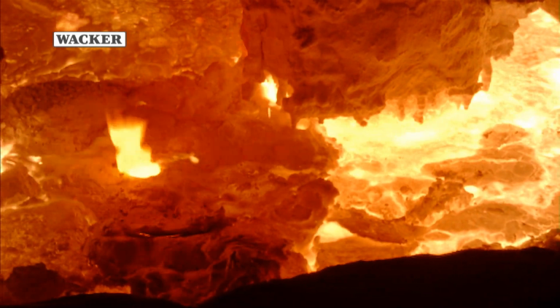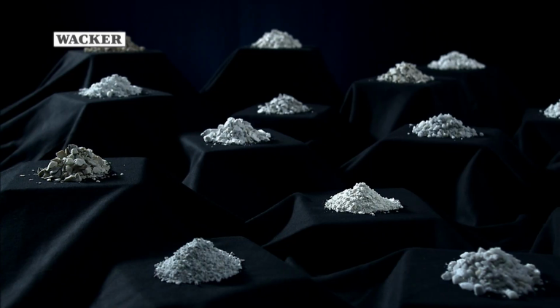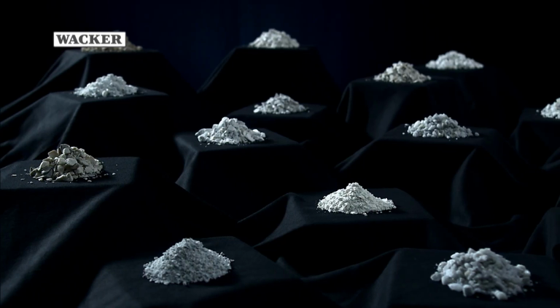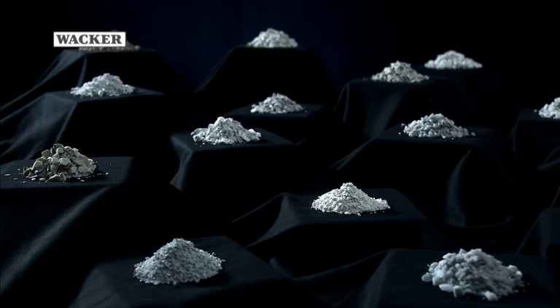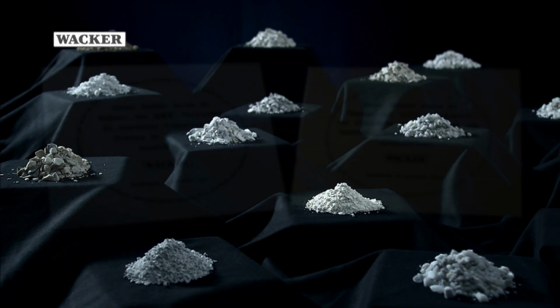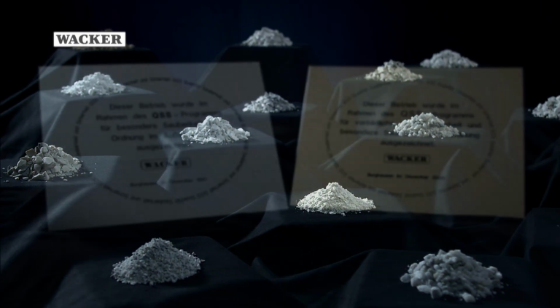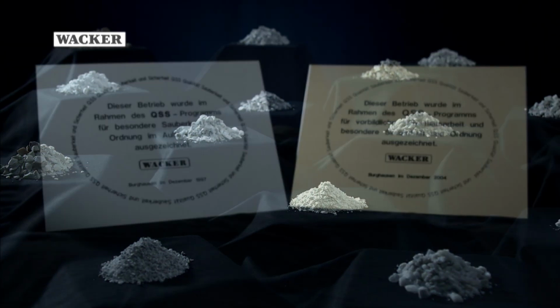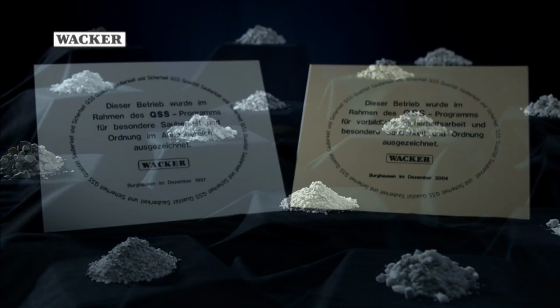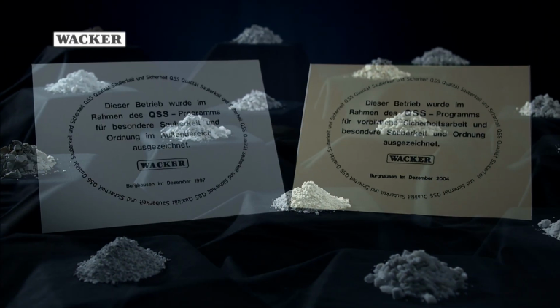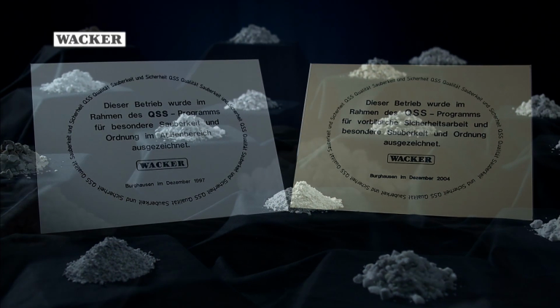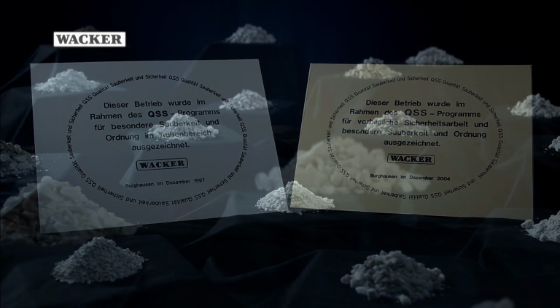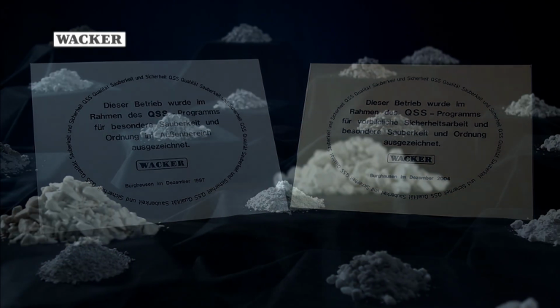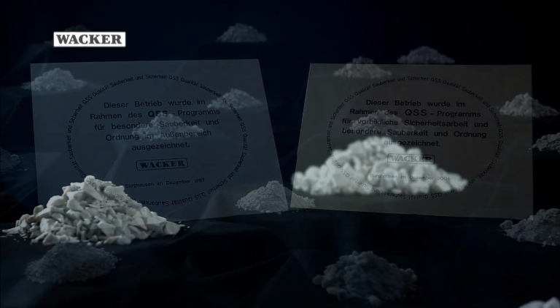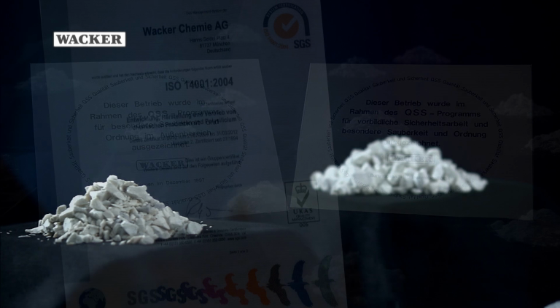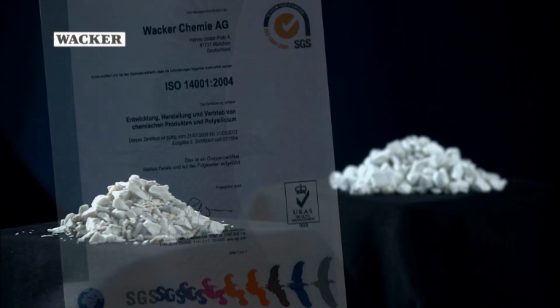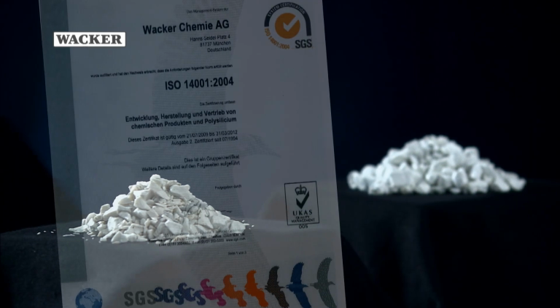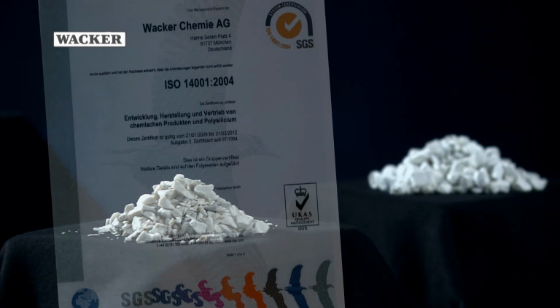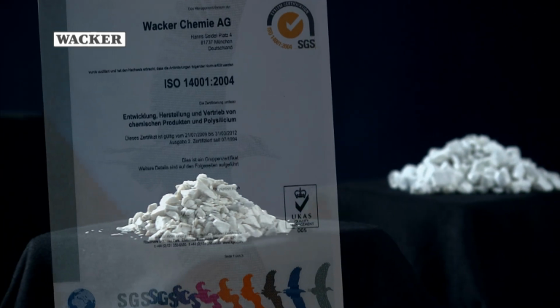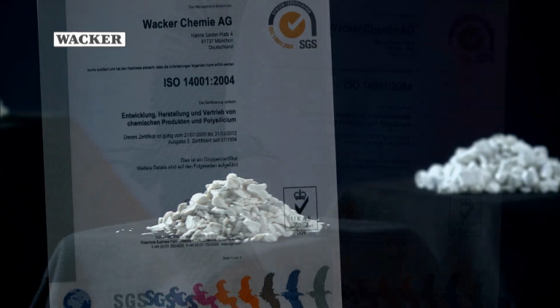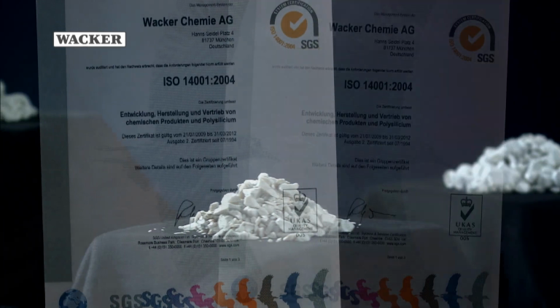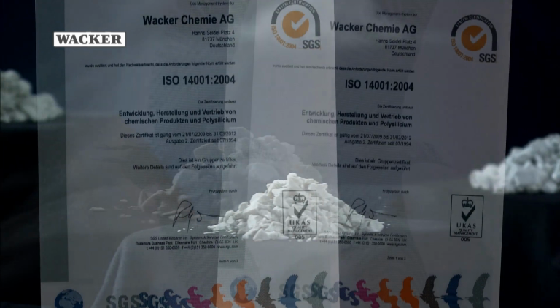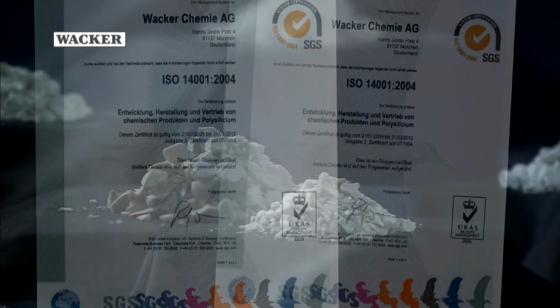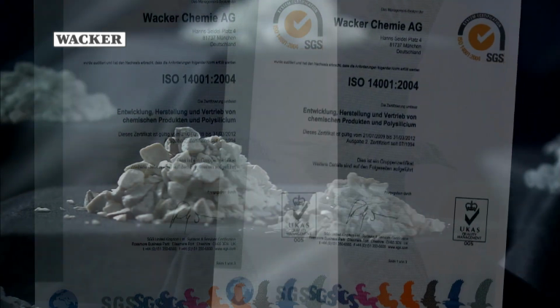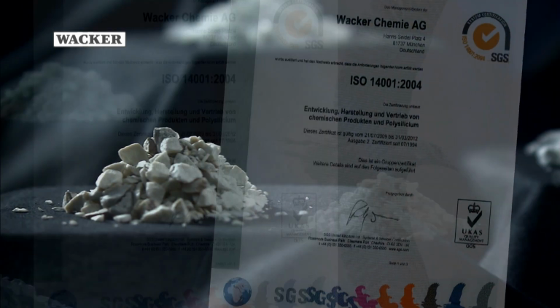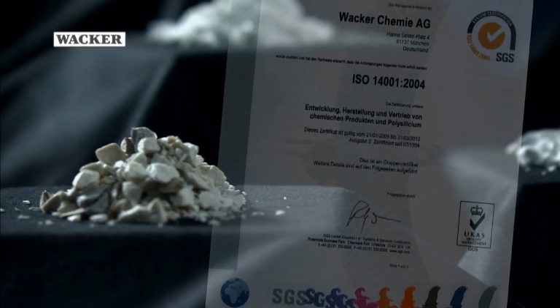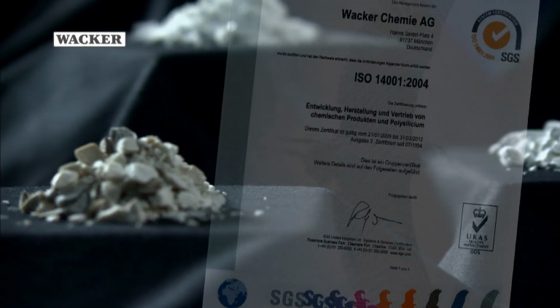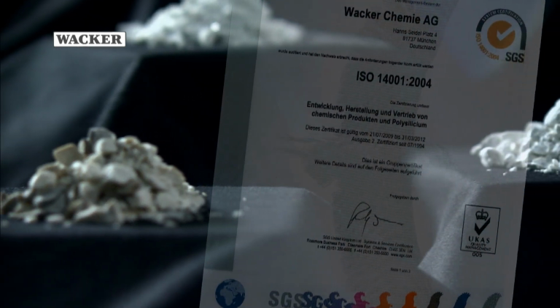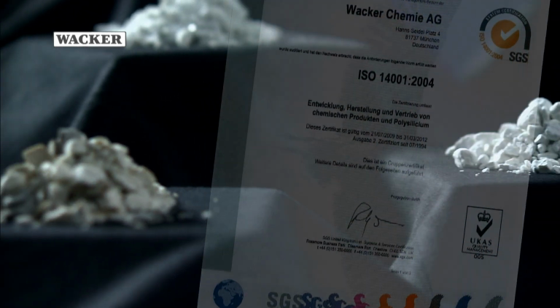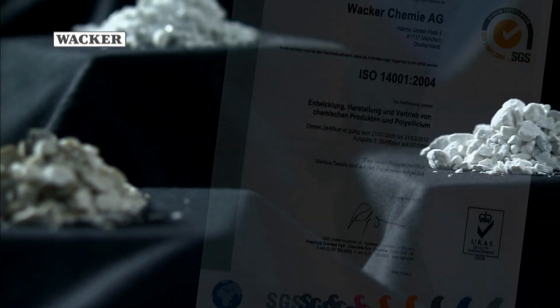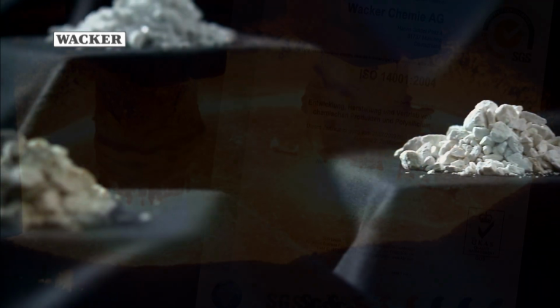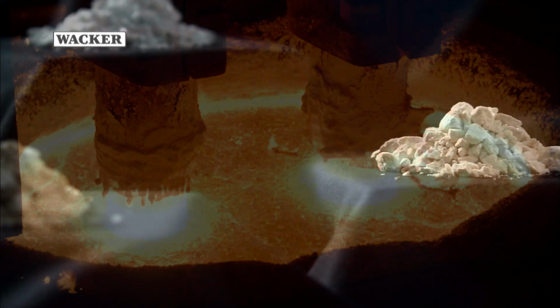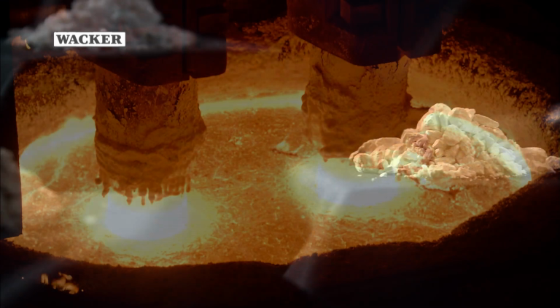Above all, these high standards are reflected in a product range that is a world leader in its field. Electroflux — the success factor.